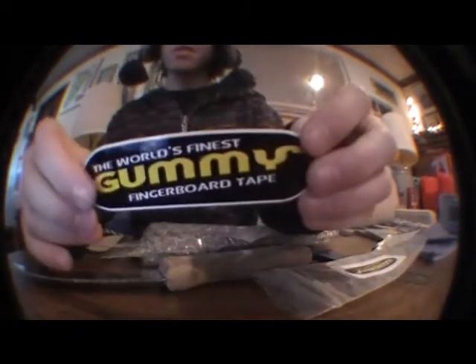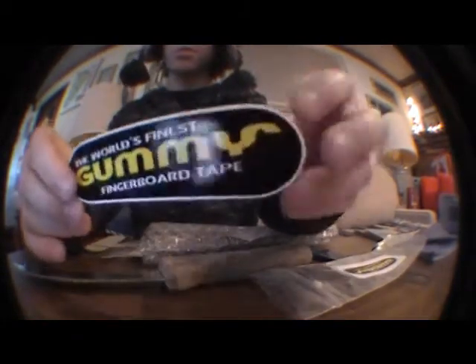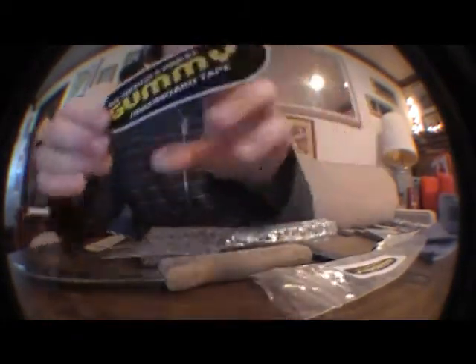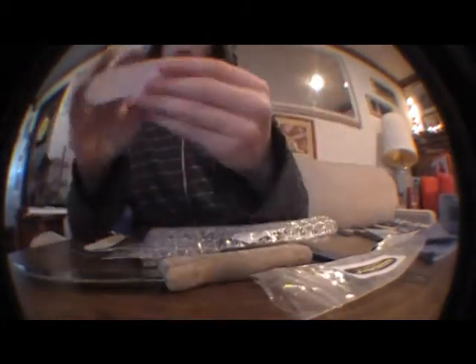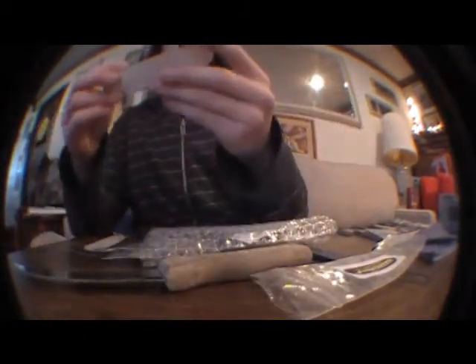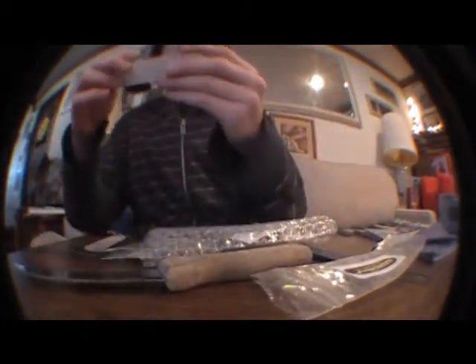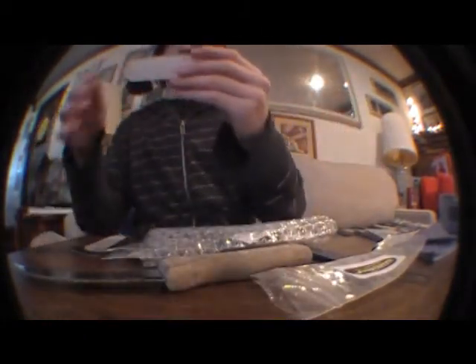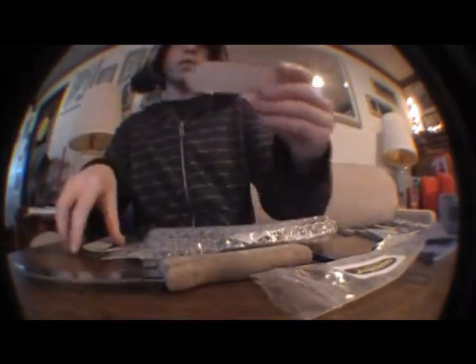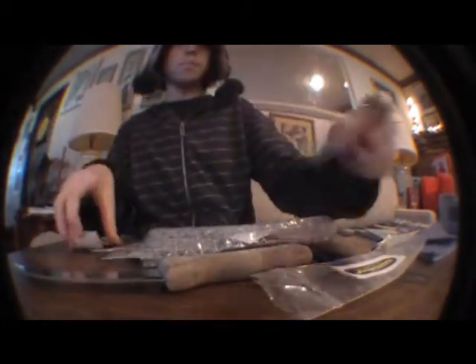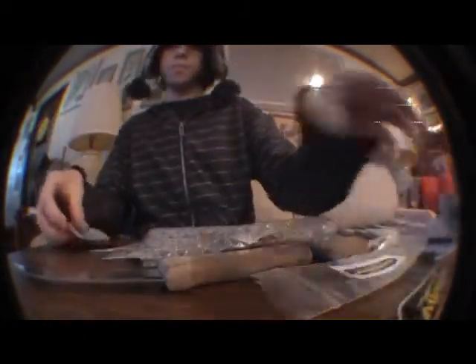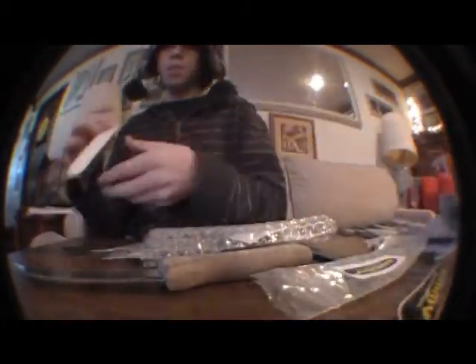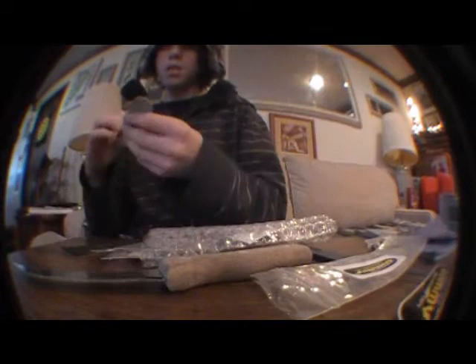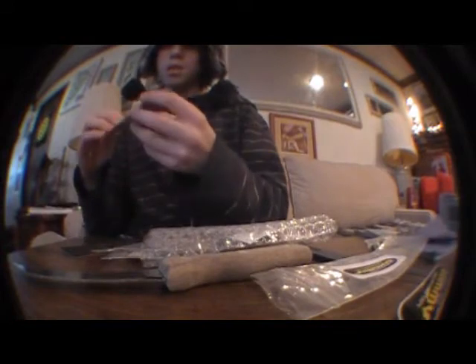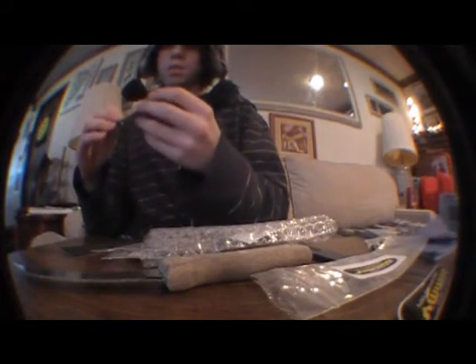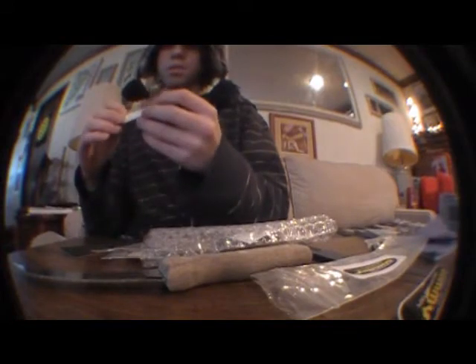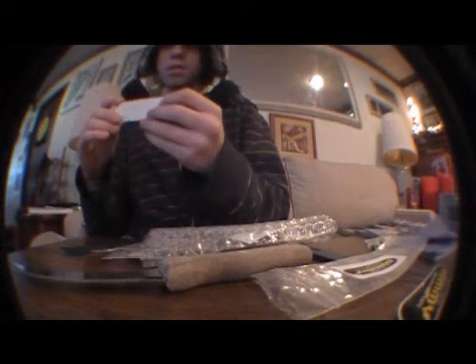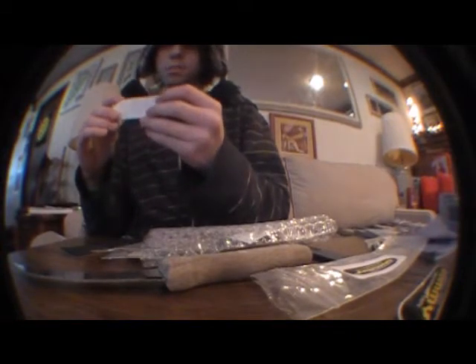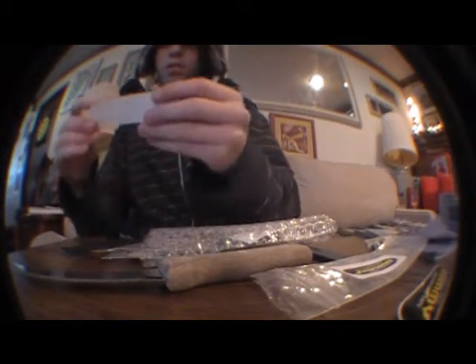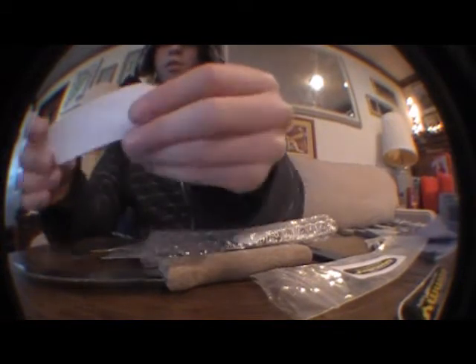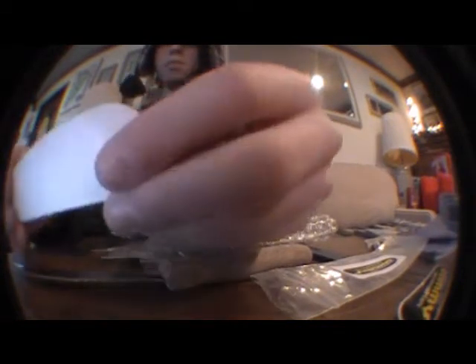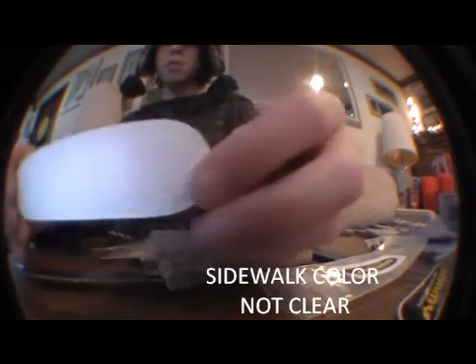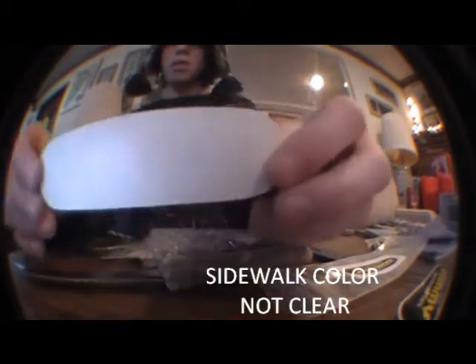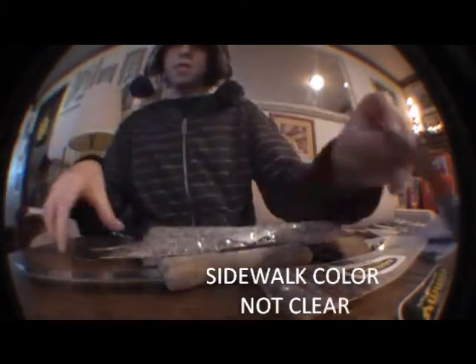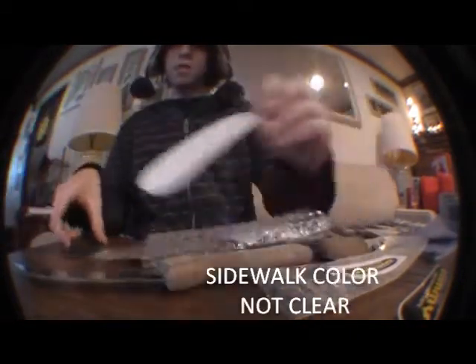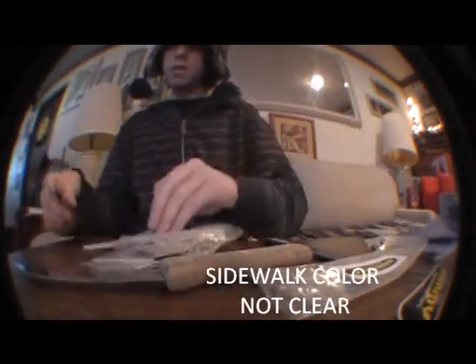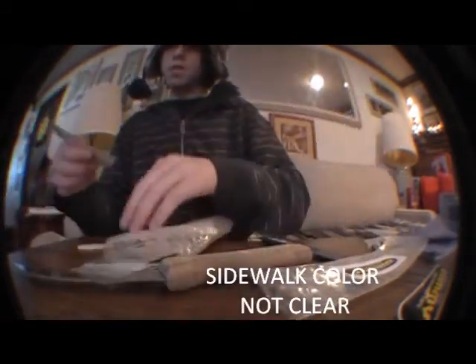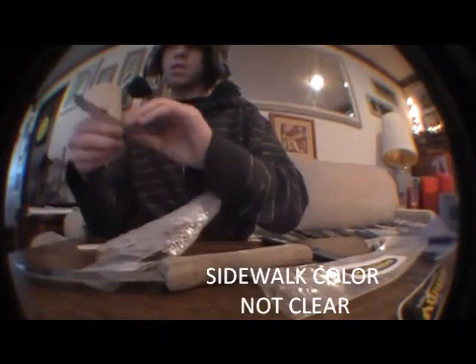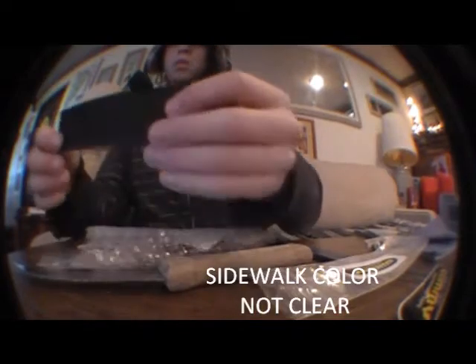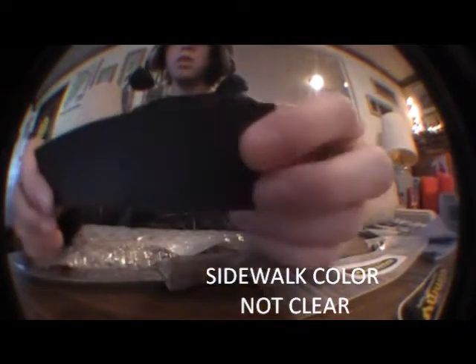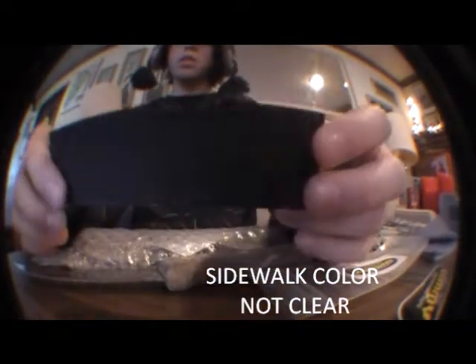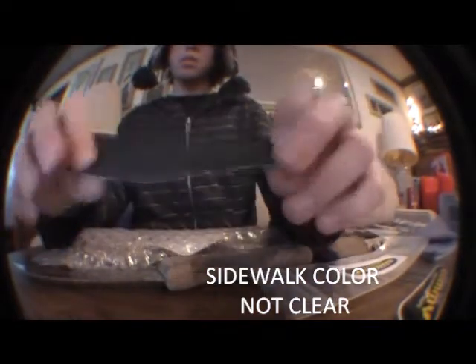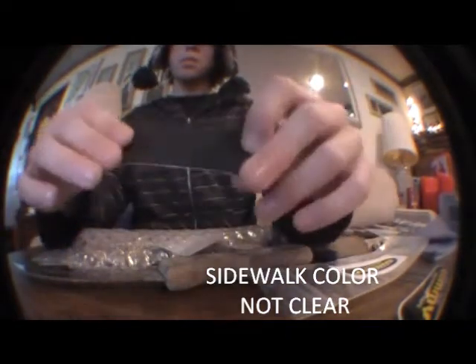It says the world's best gummy fingerboard tape. It comes with some clear gummy tape and then some uncut gummy tape.